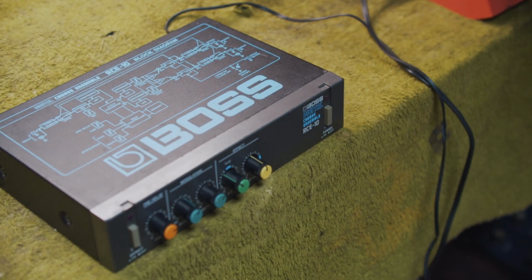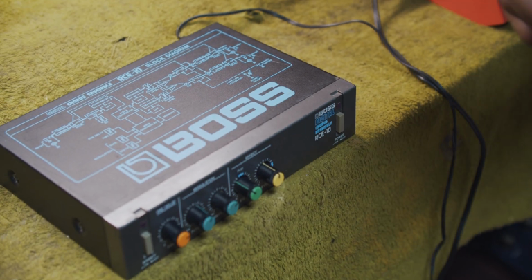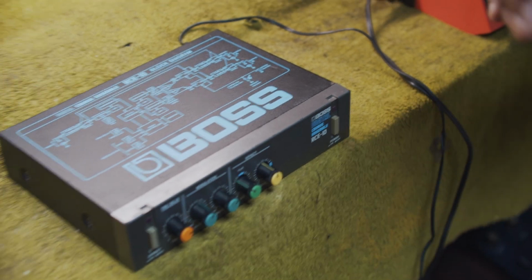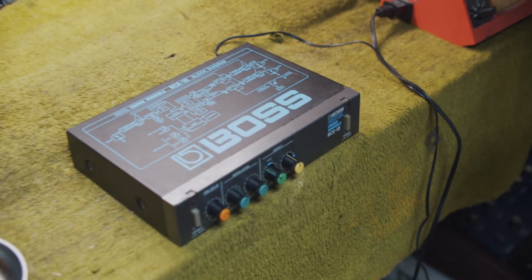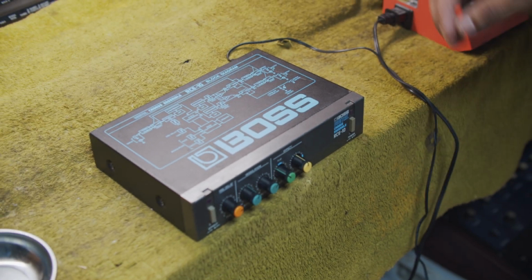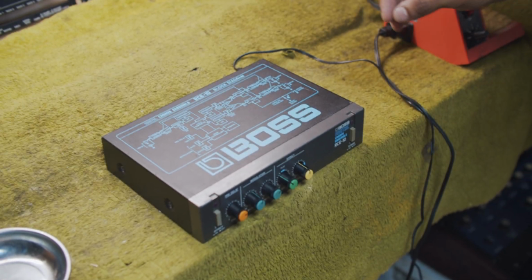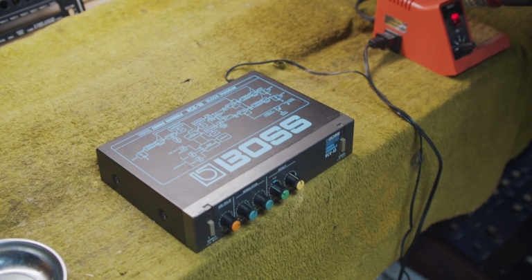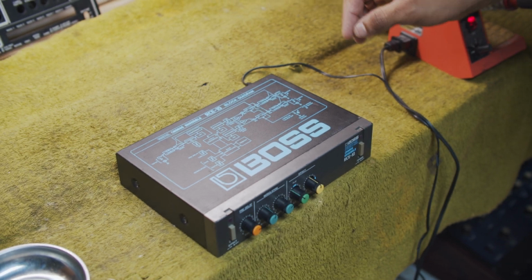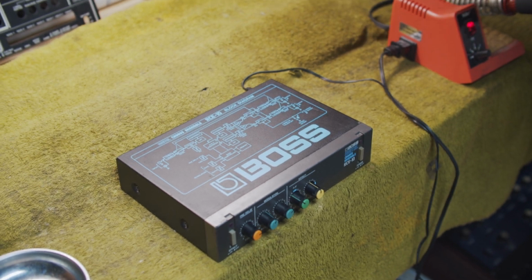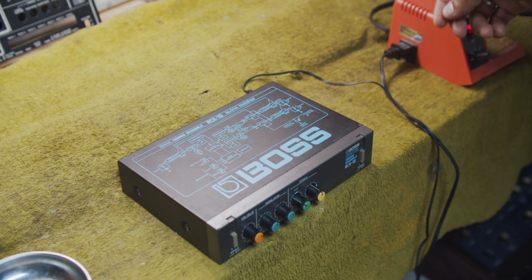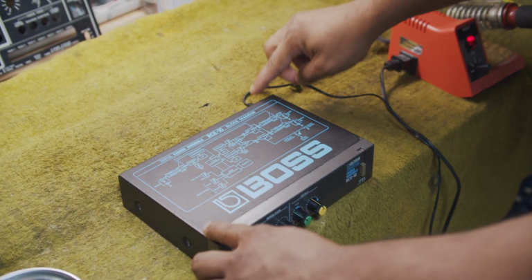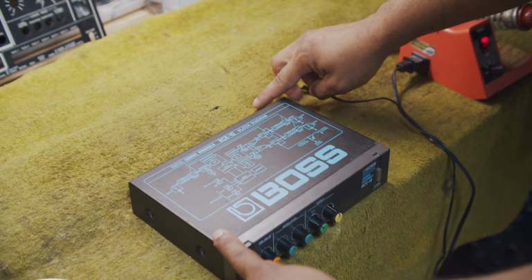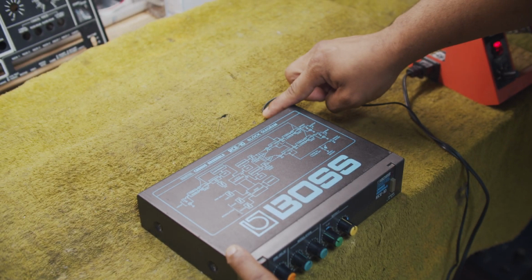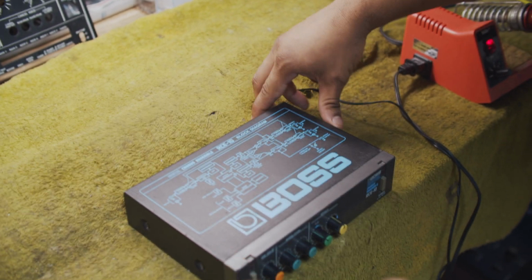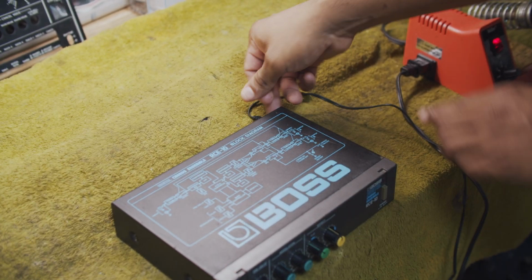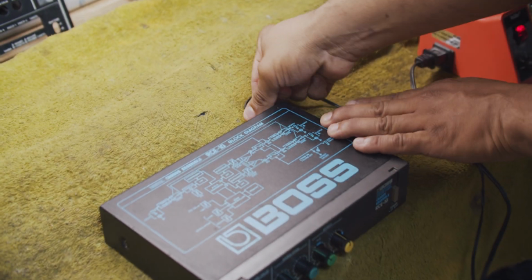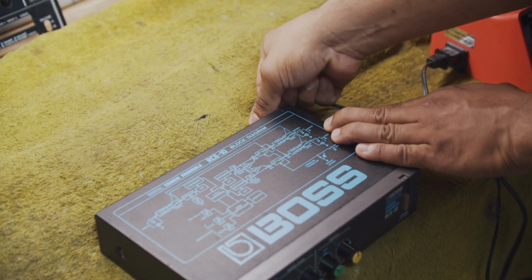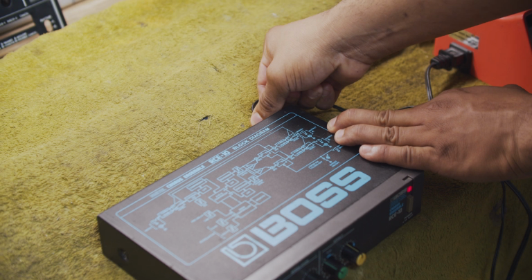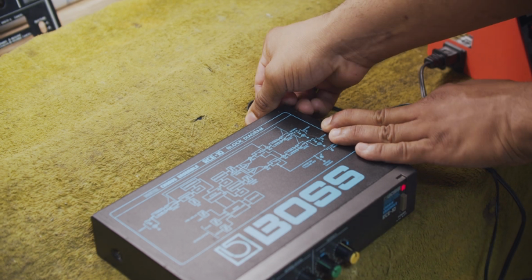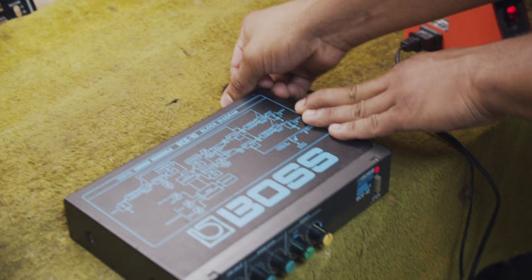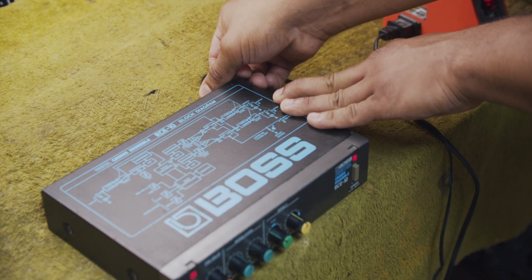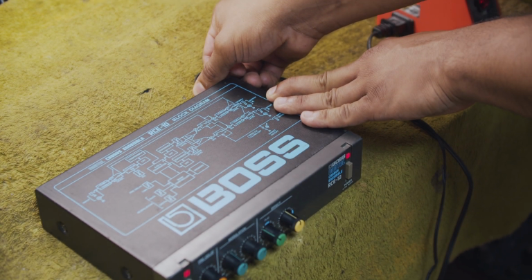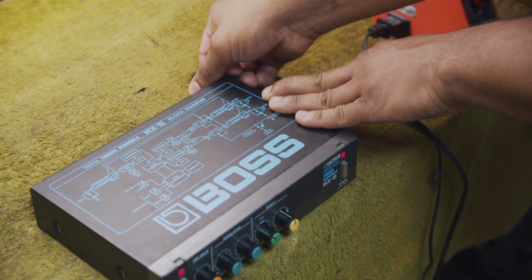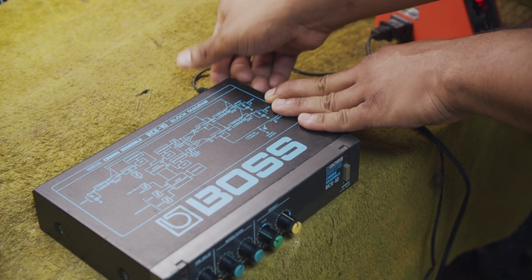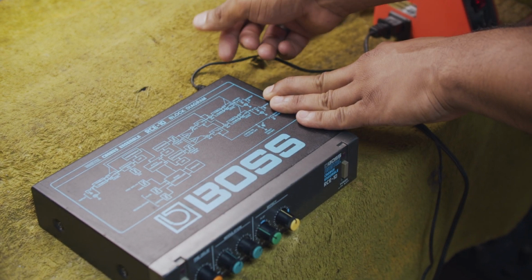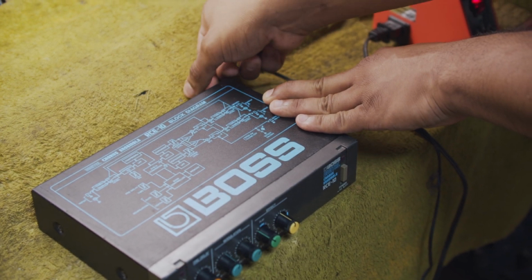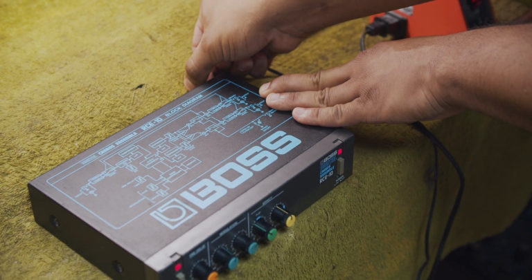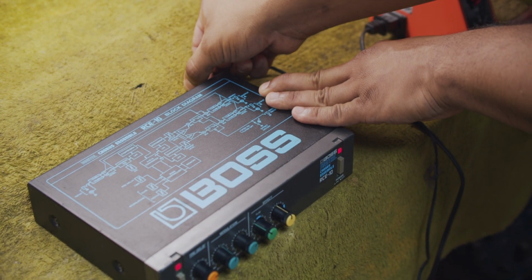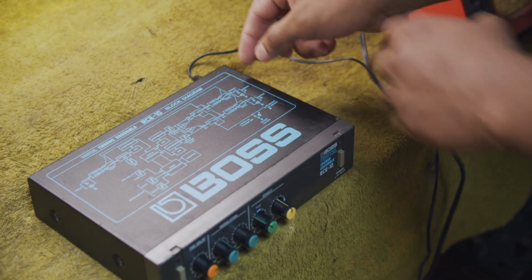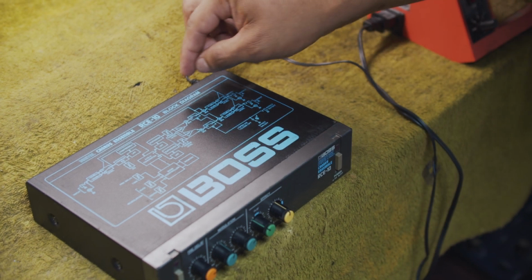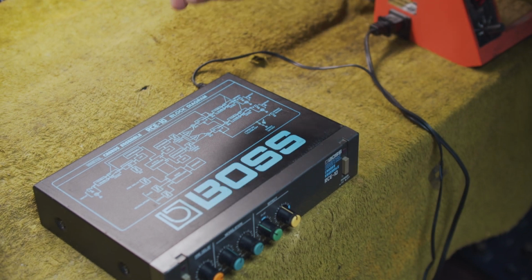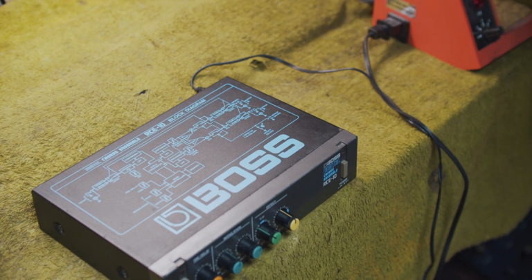Now here's a very easy way to test to see if the adapter is your problem. If I apply a little bit of pressure — well look, it comes right on. So right away I know I have a broken solder joint.